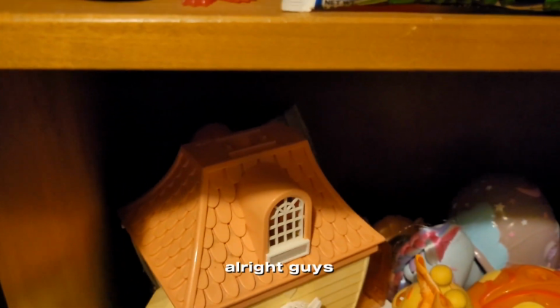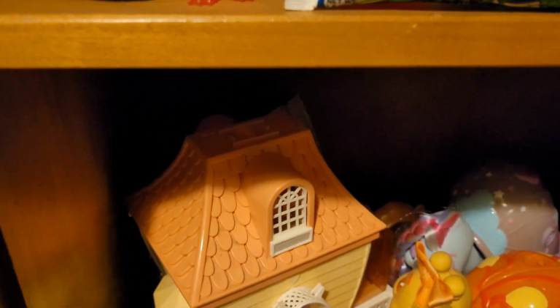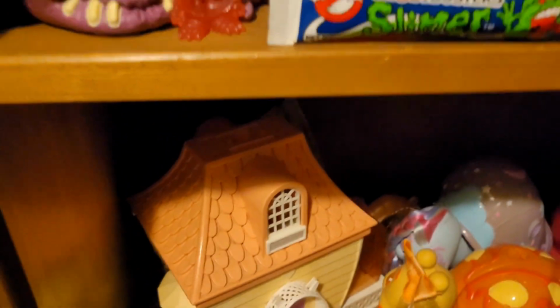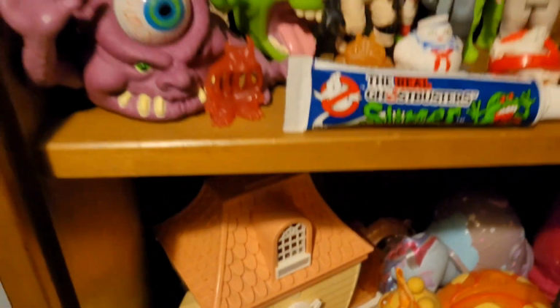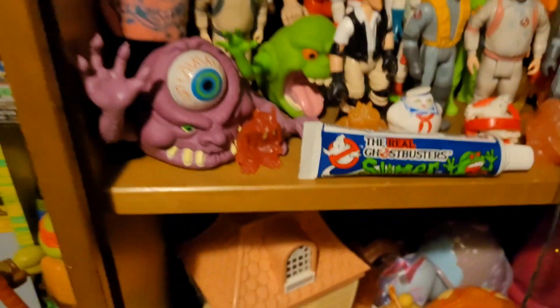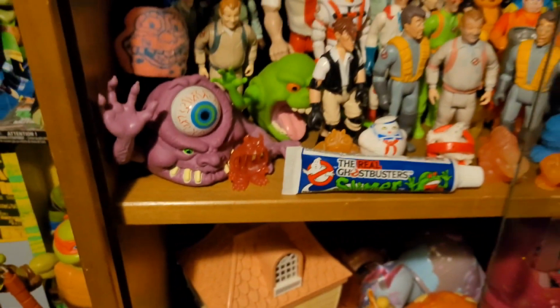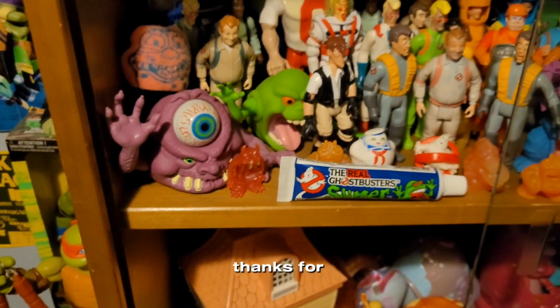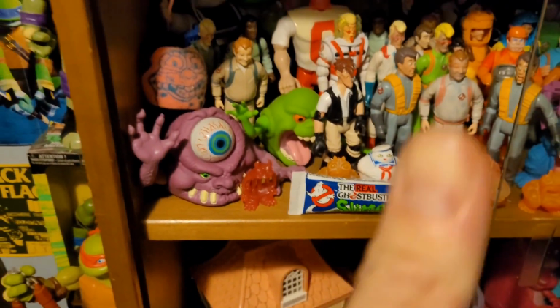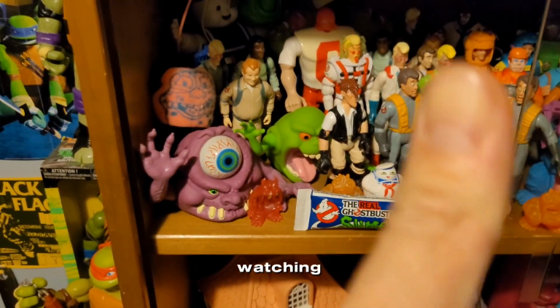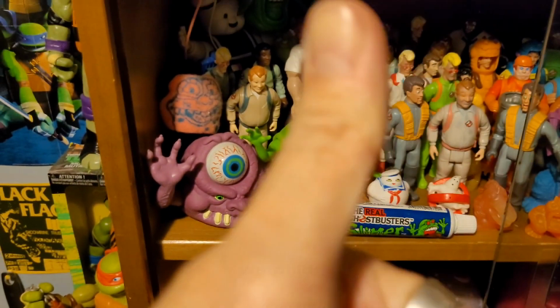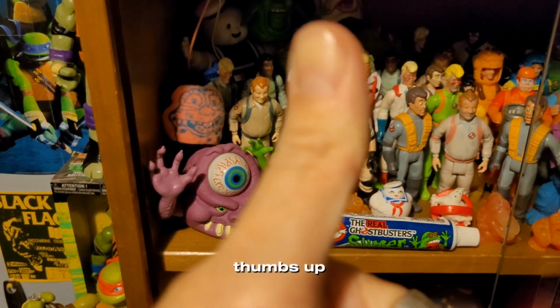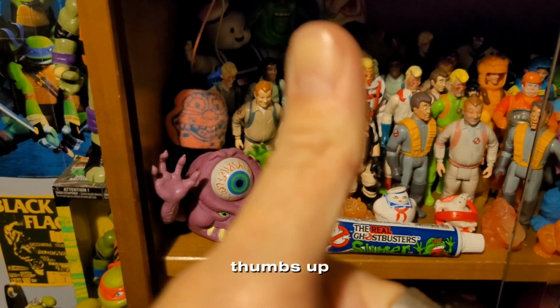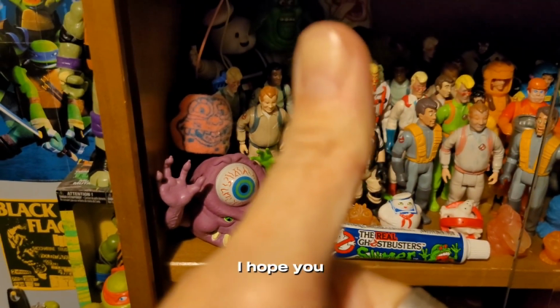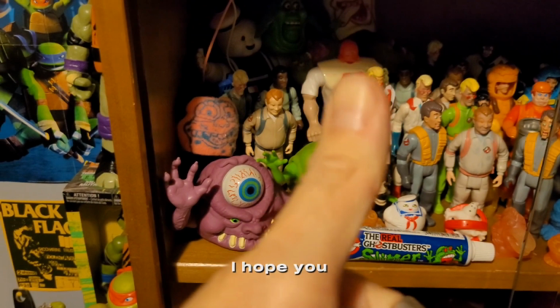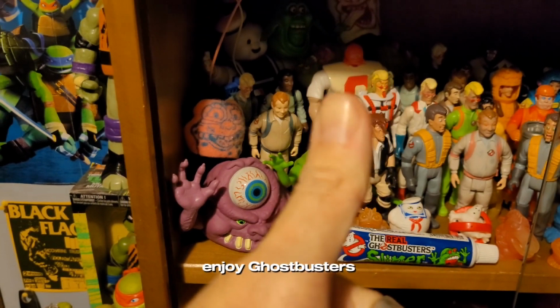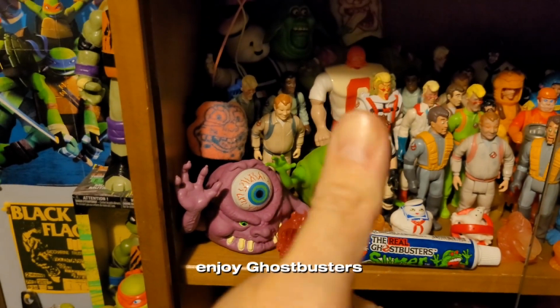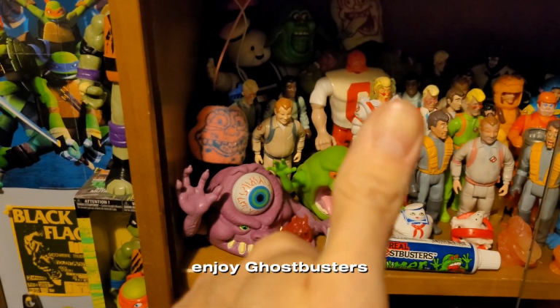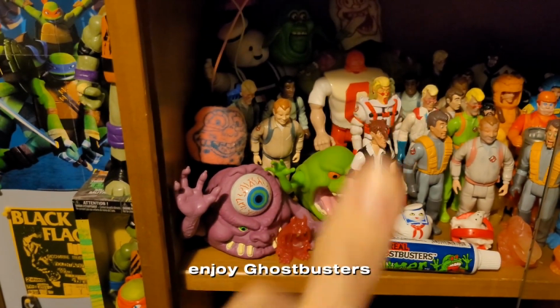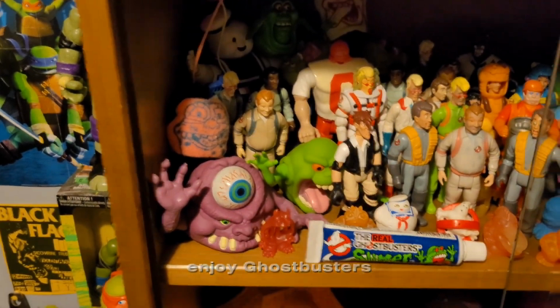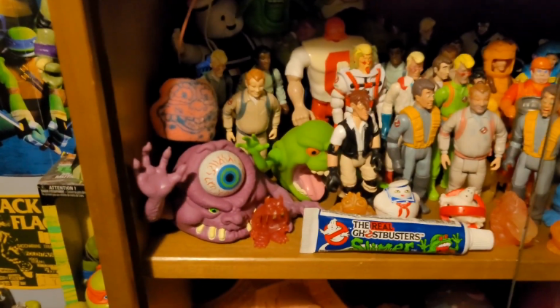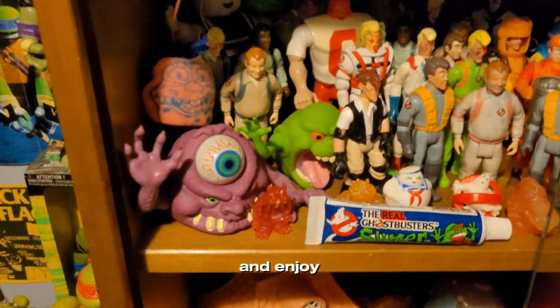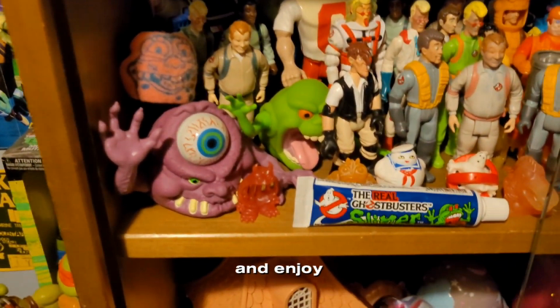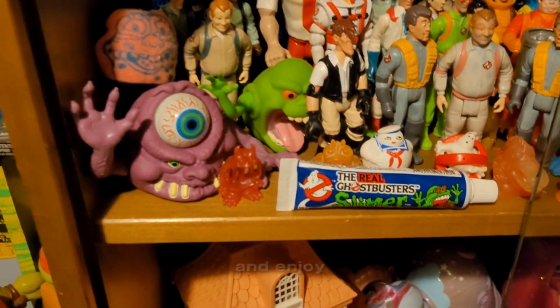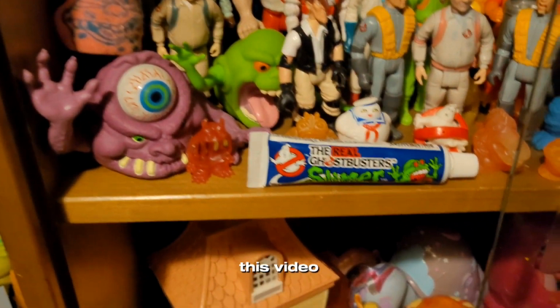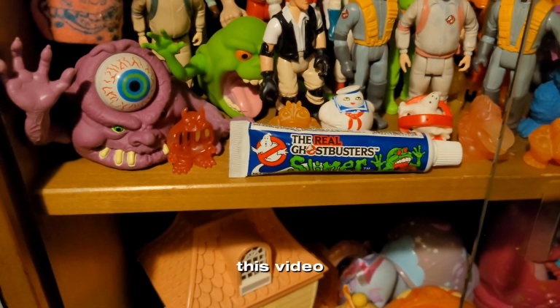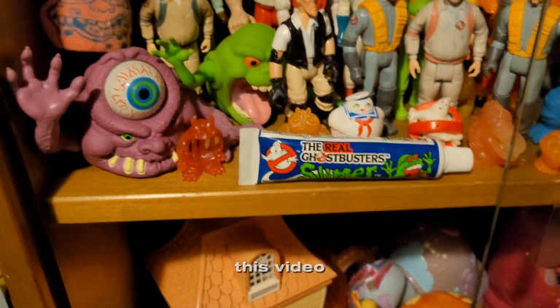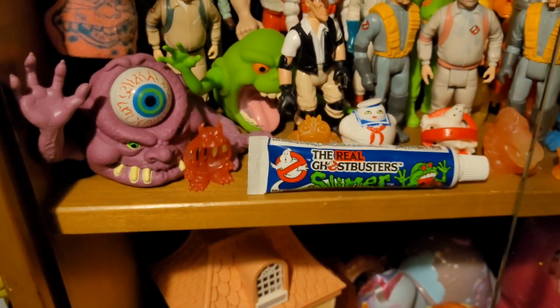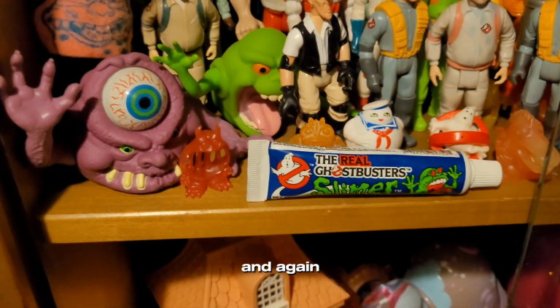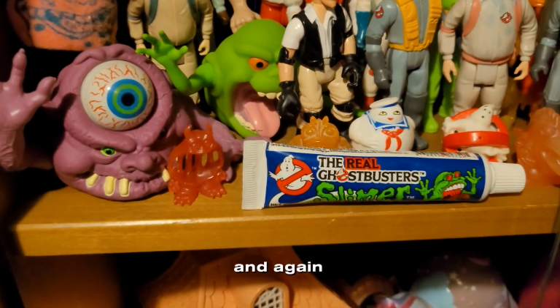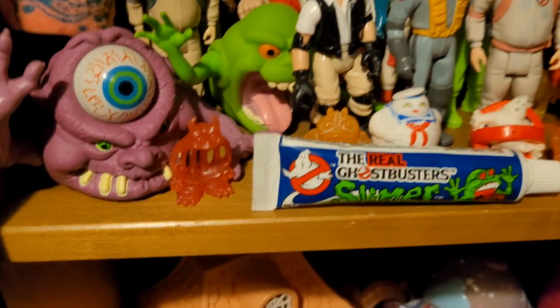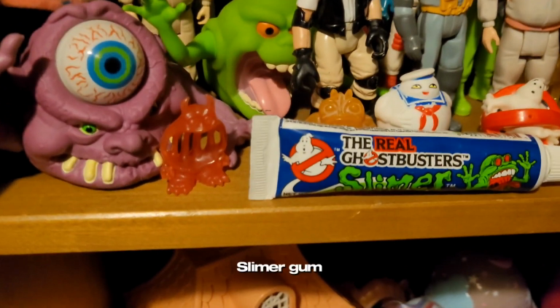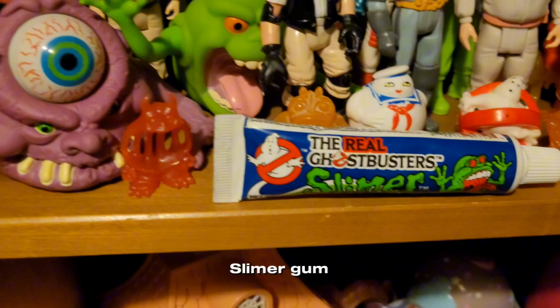All right guys, thanks for watching. Thumbs up — I hope you enjoy Ghostbusters and enjoy this video.